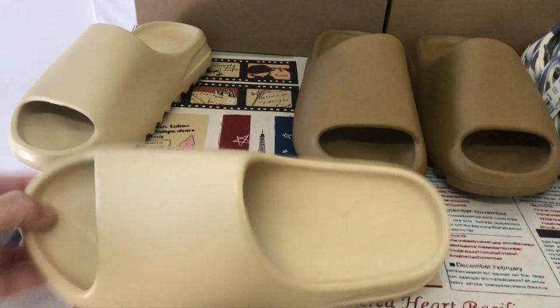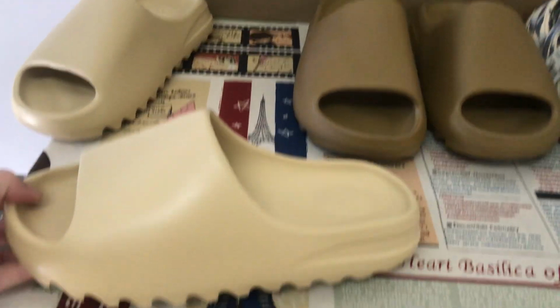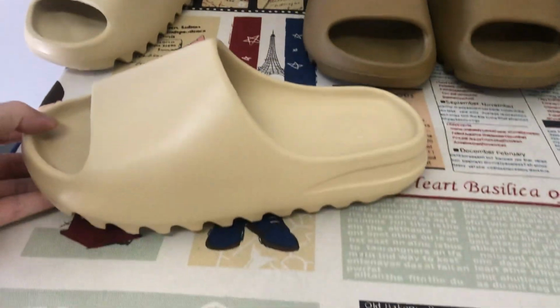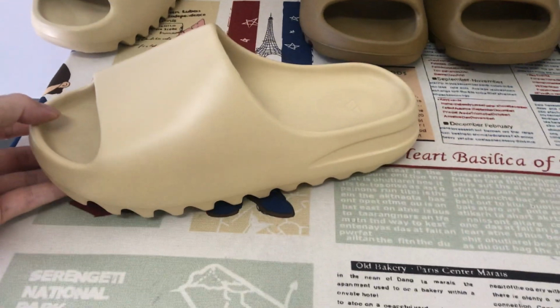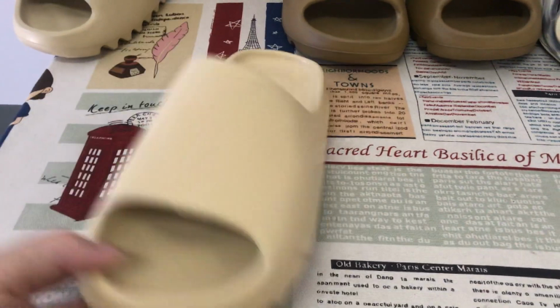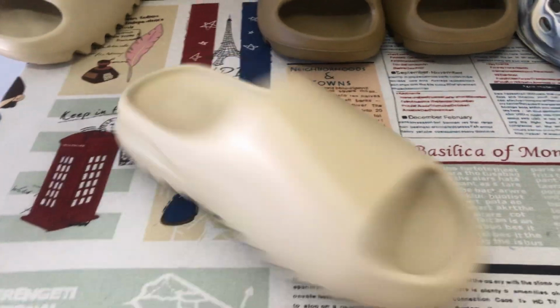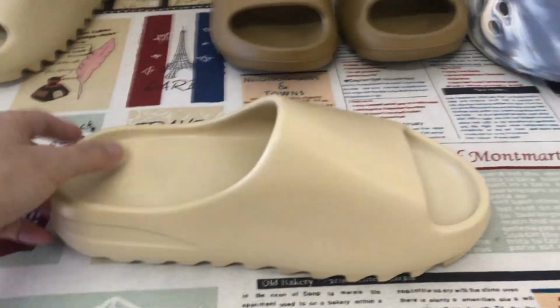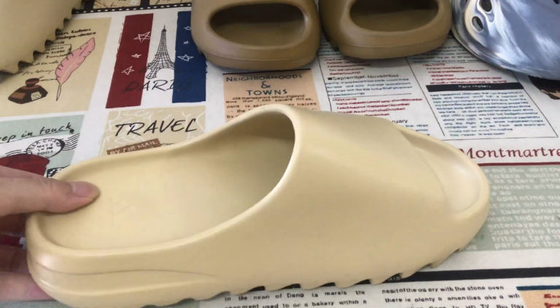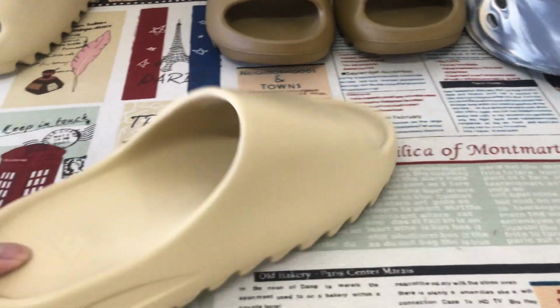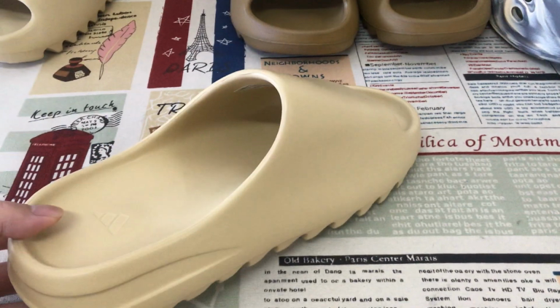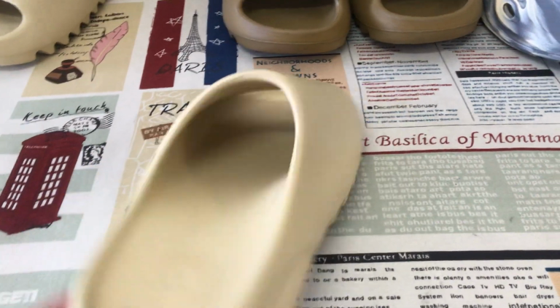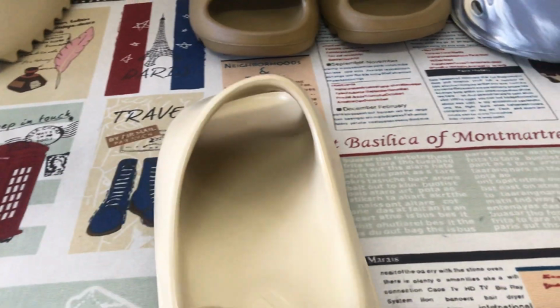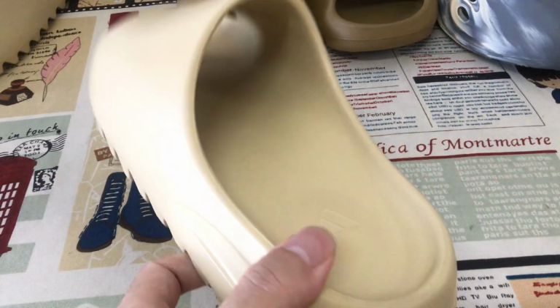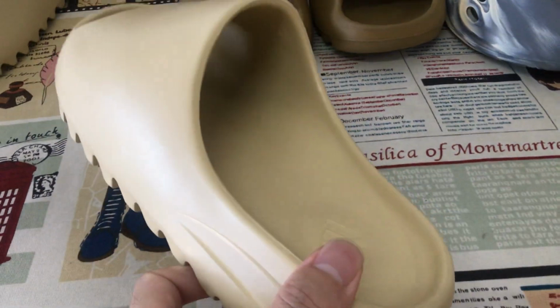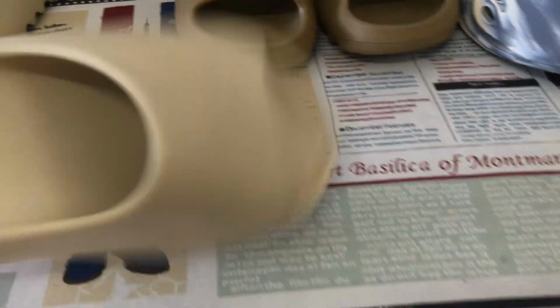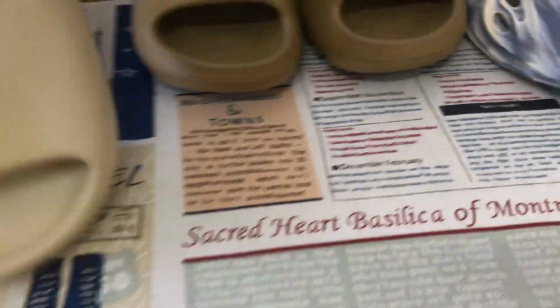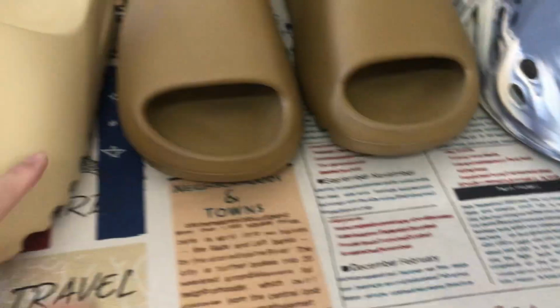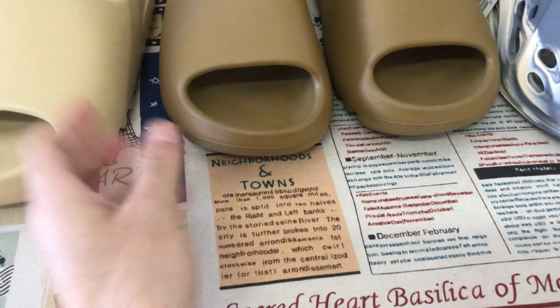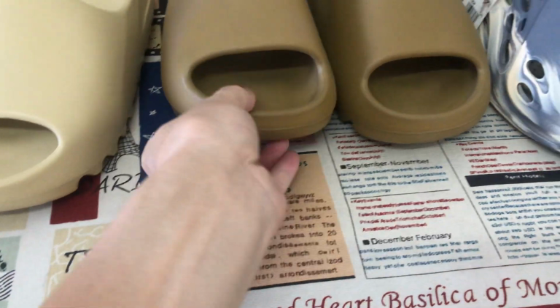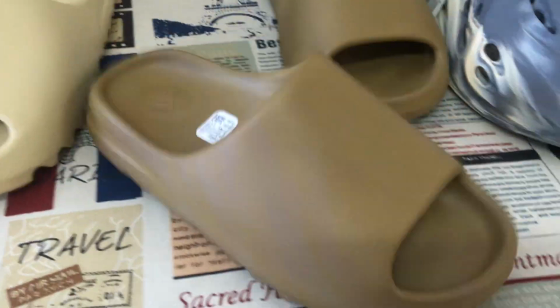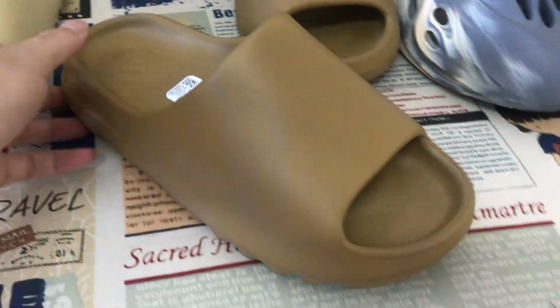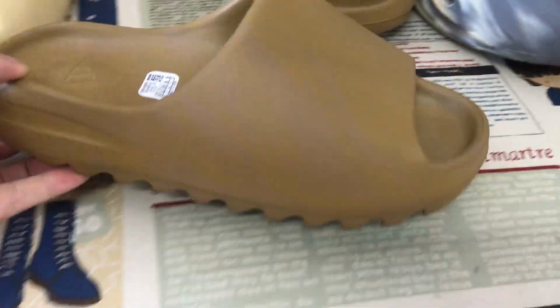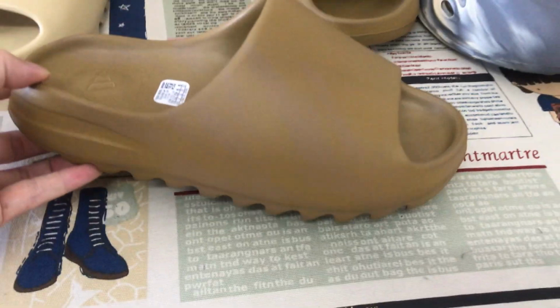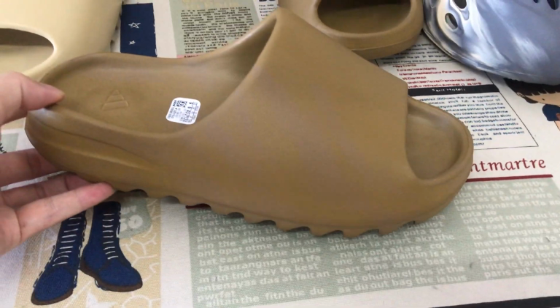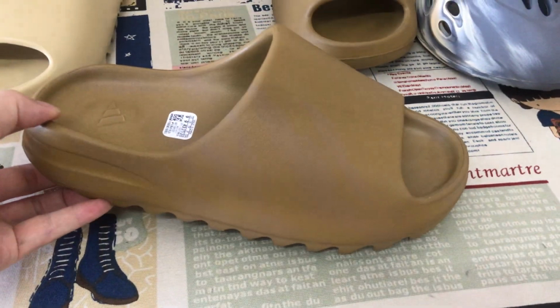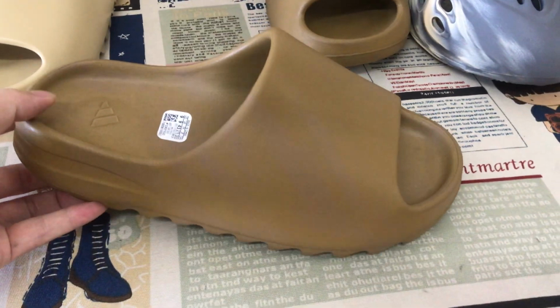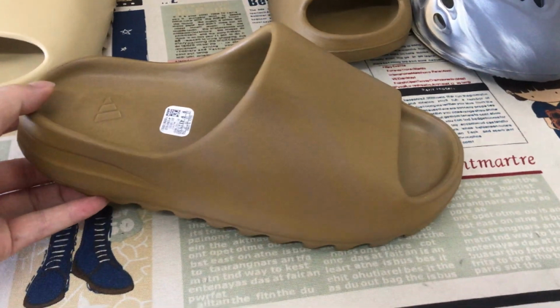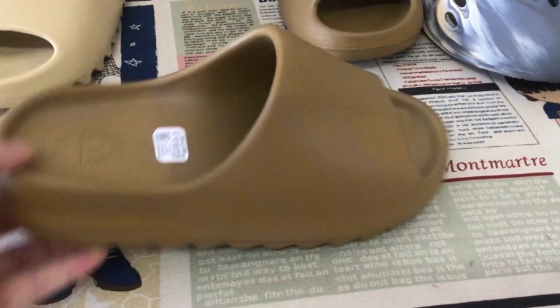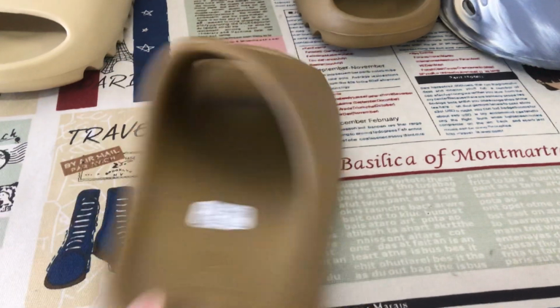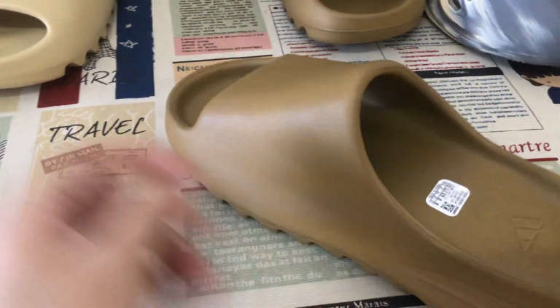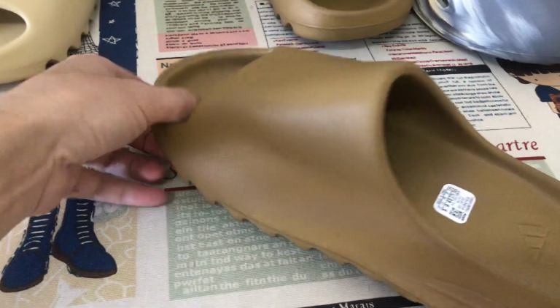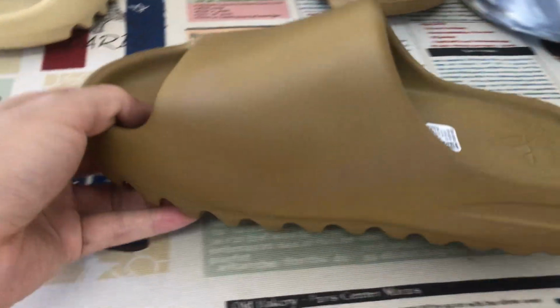This is the desert sand color. And this one is the oak color.